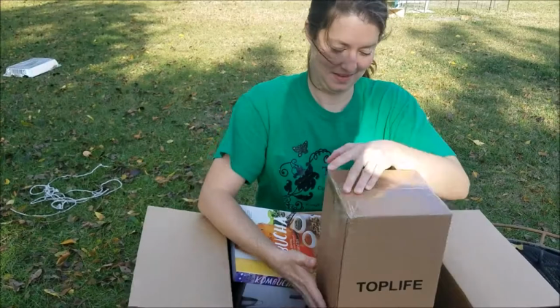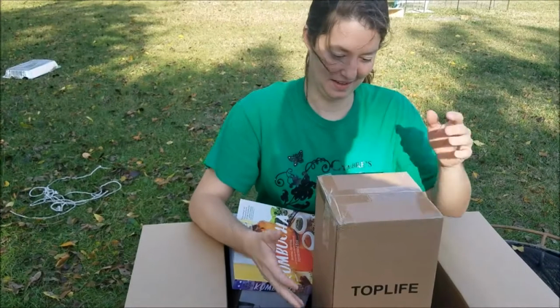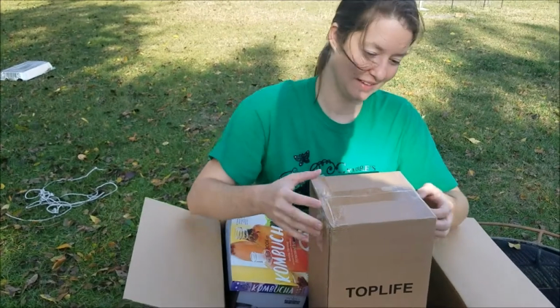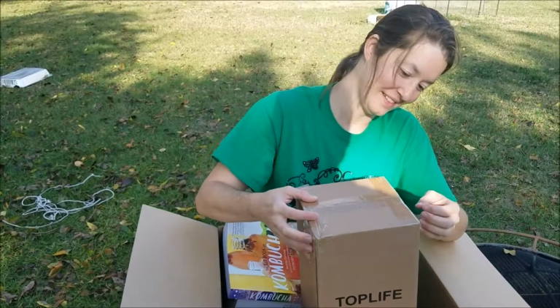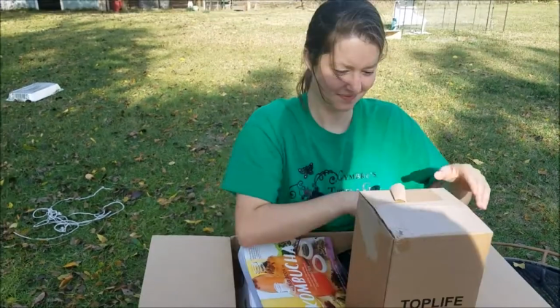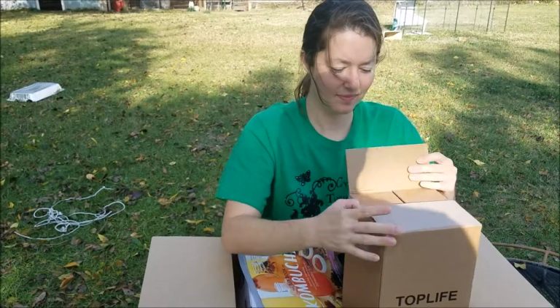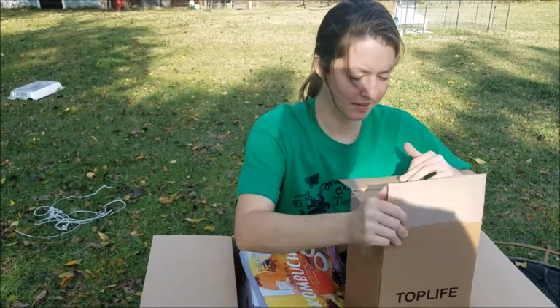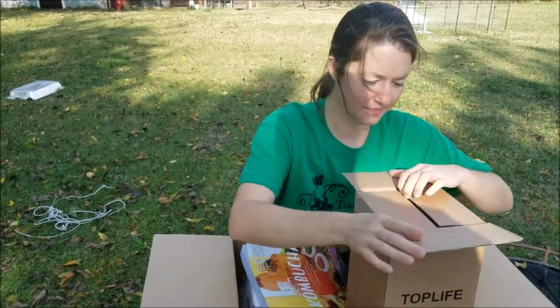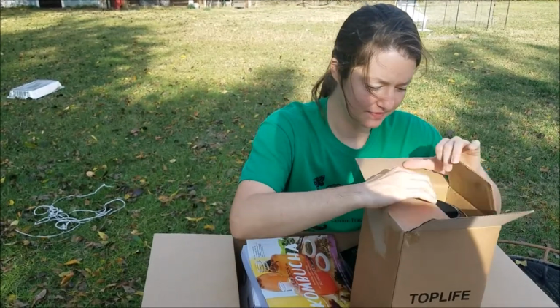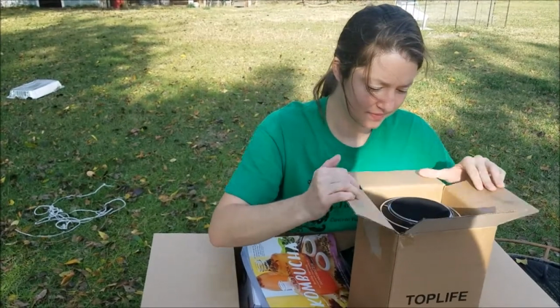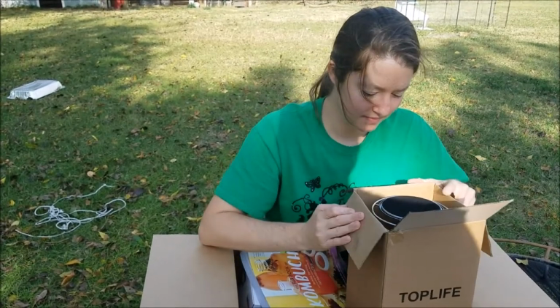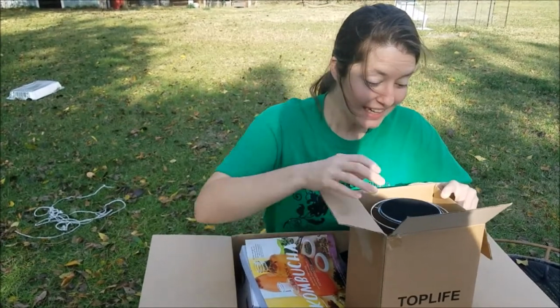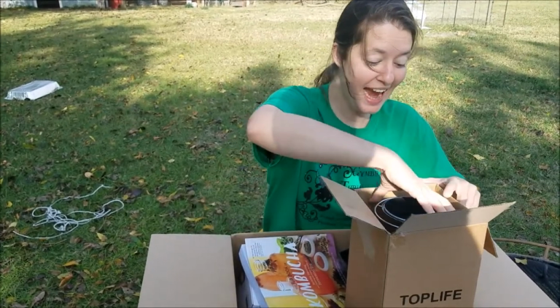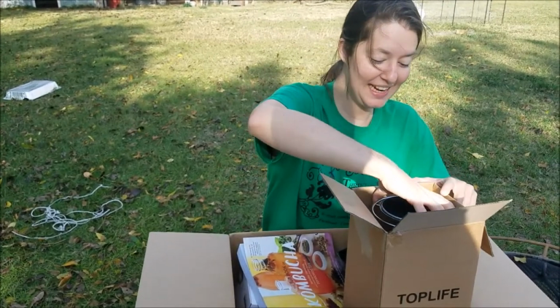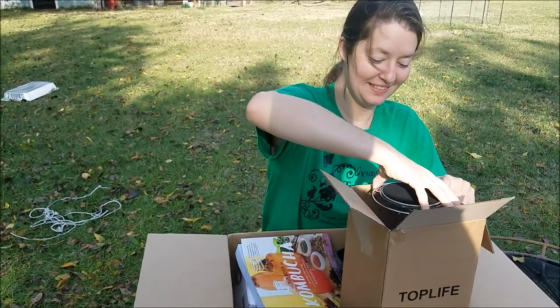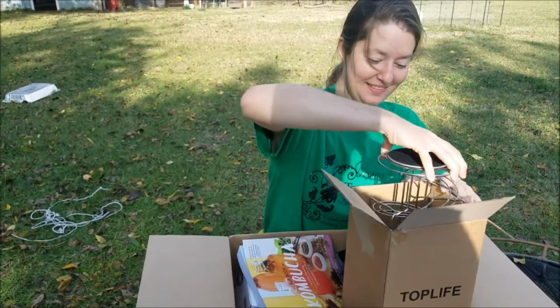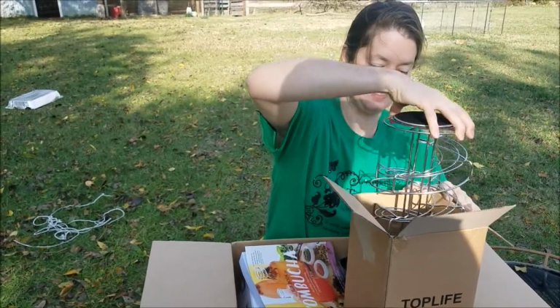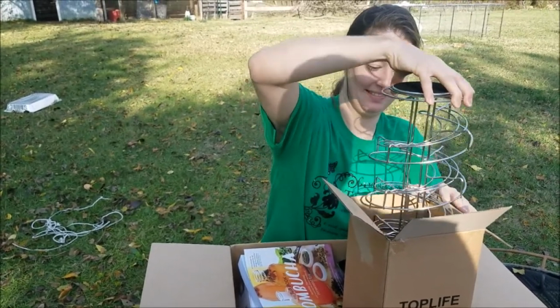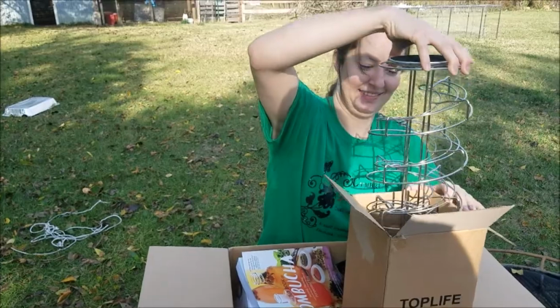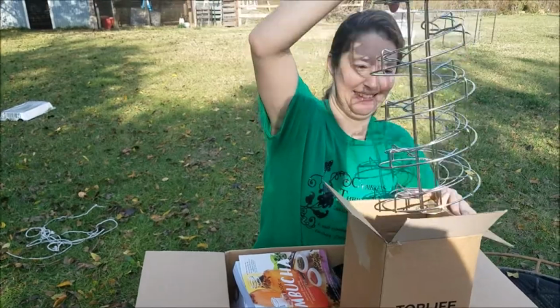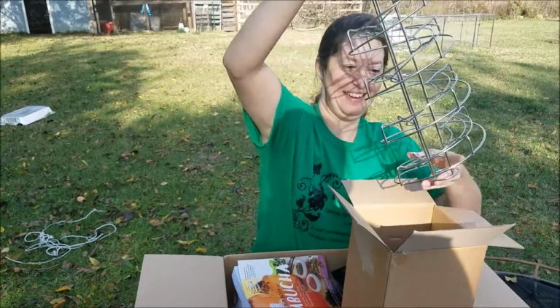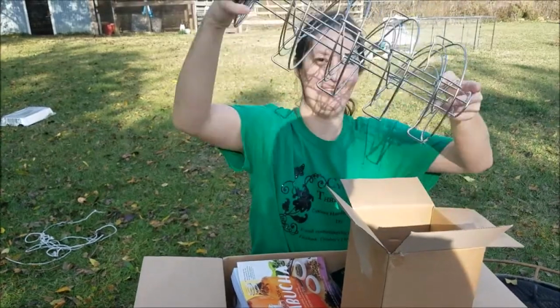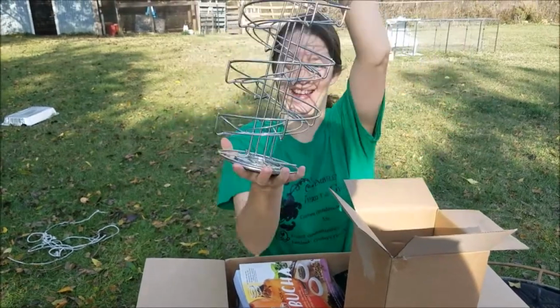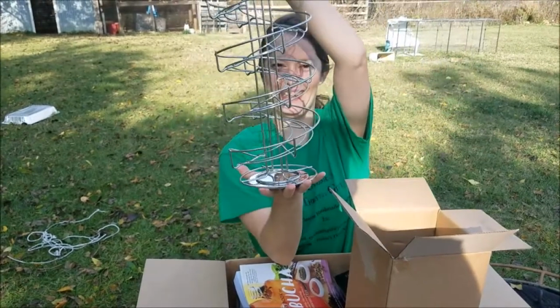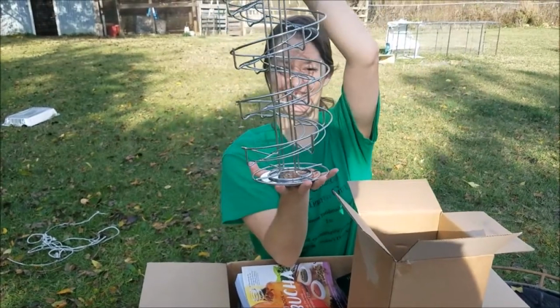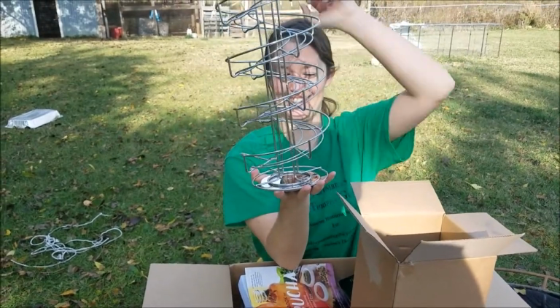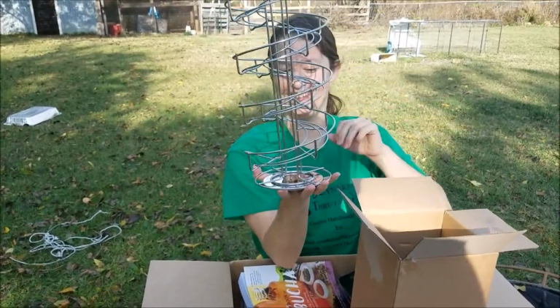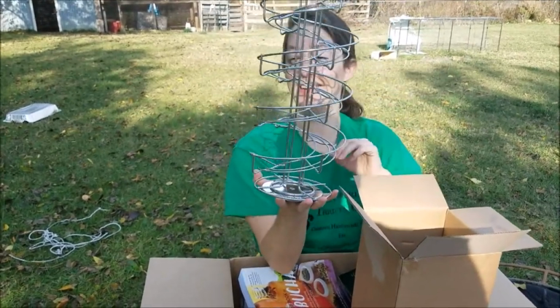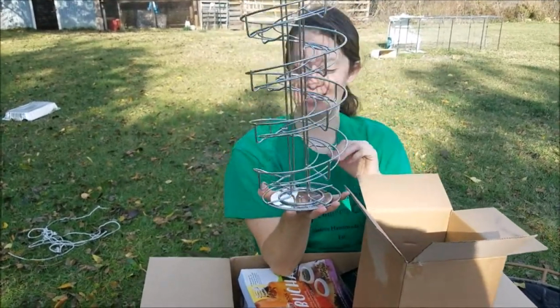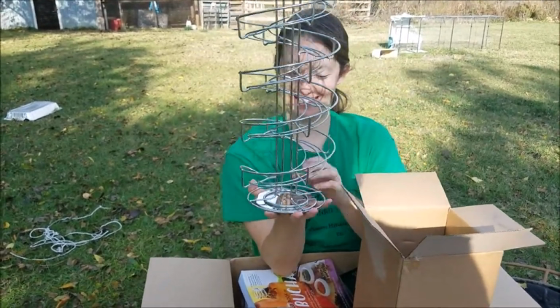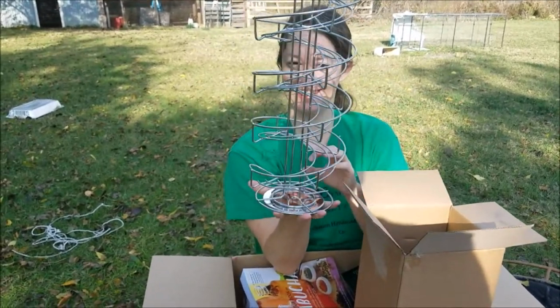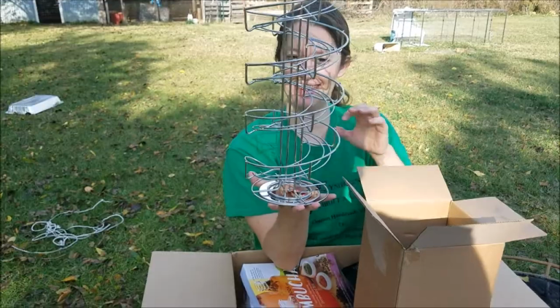It's supposed to be your birthday present. Yay! Egg Skelter. That was on my list. Woohoo!